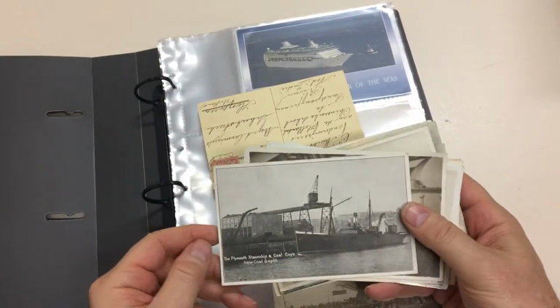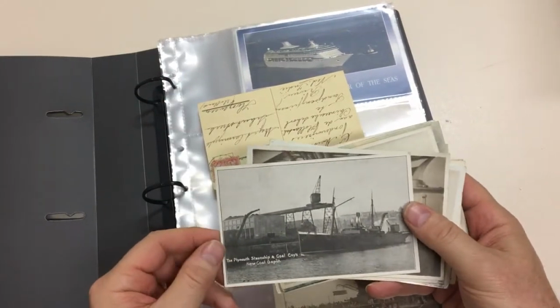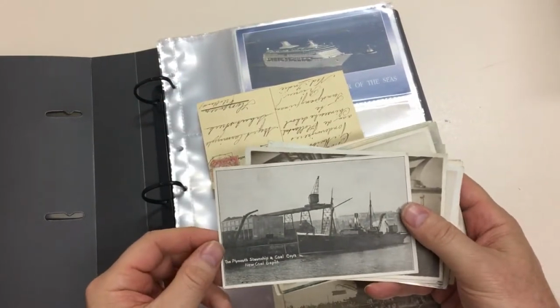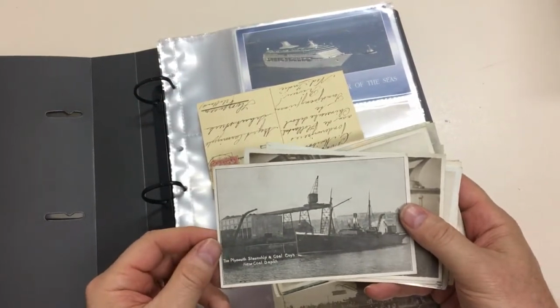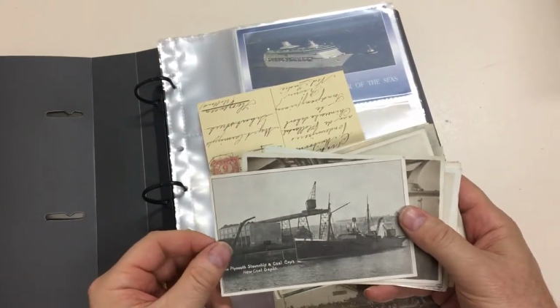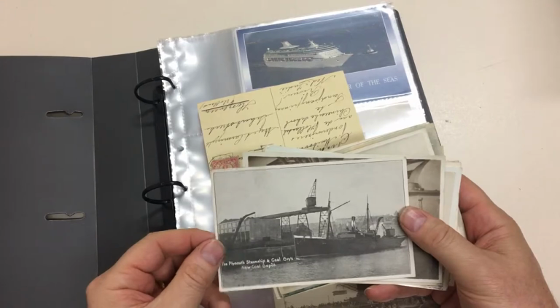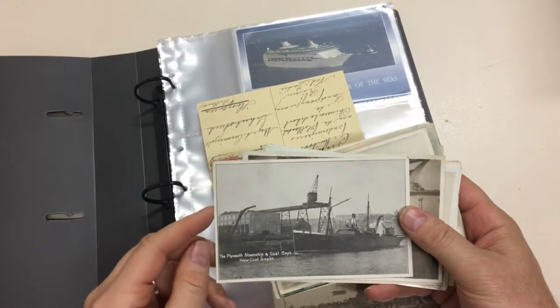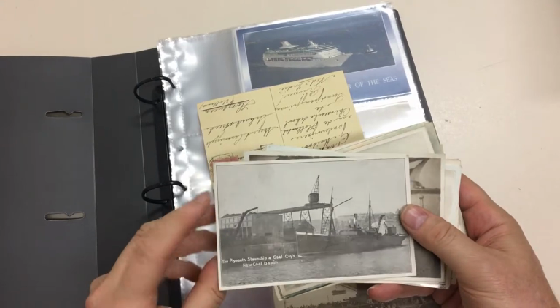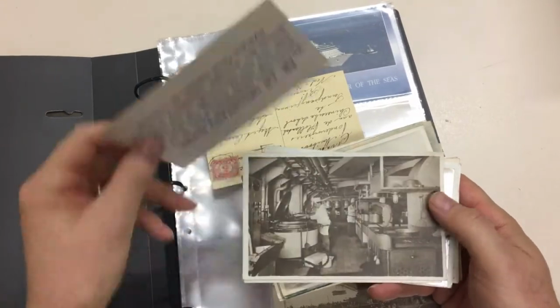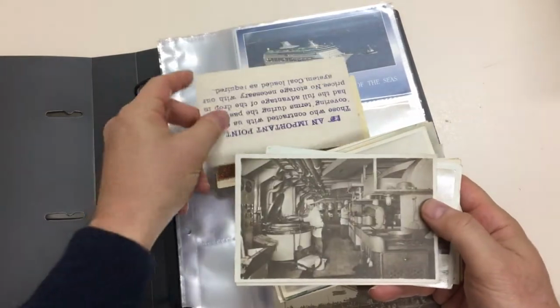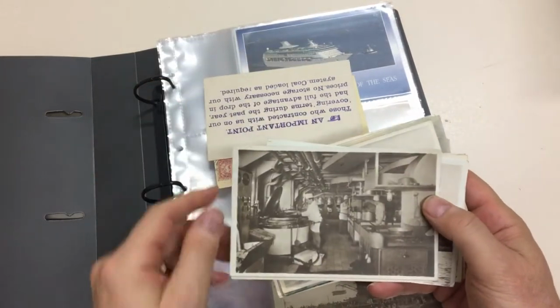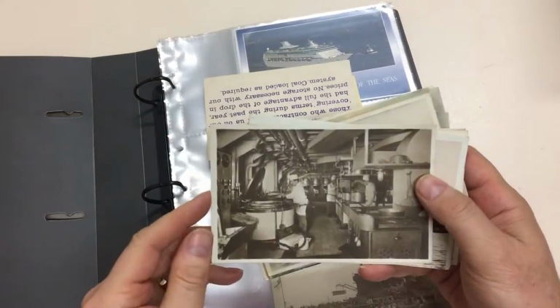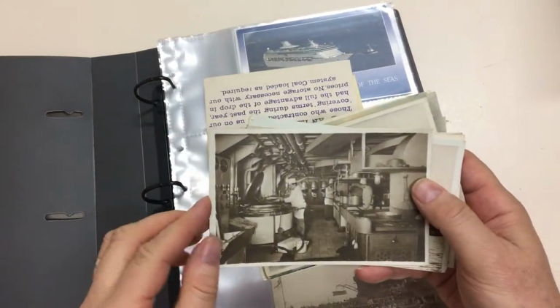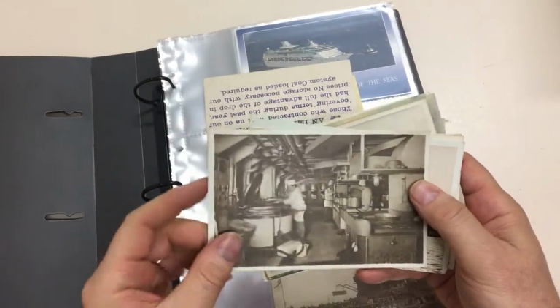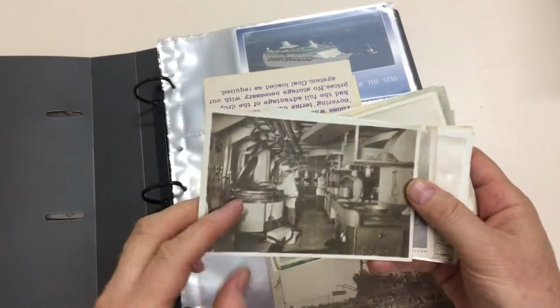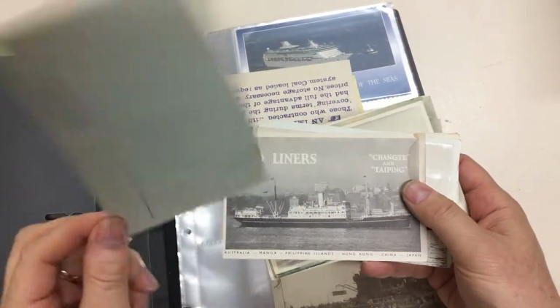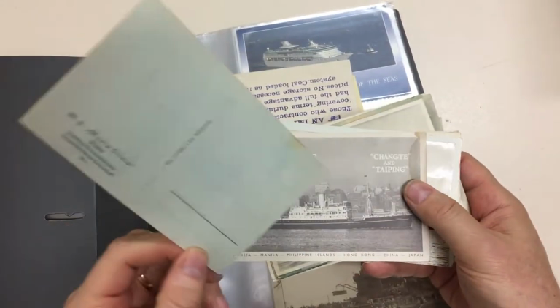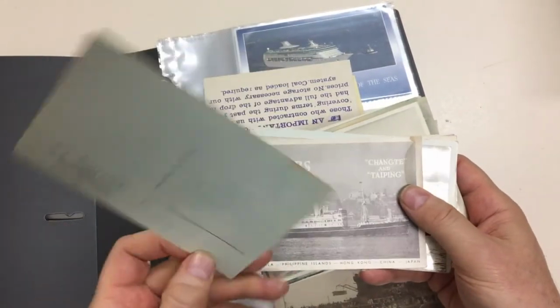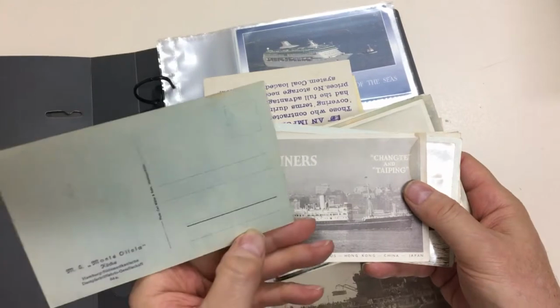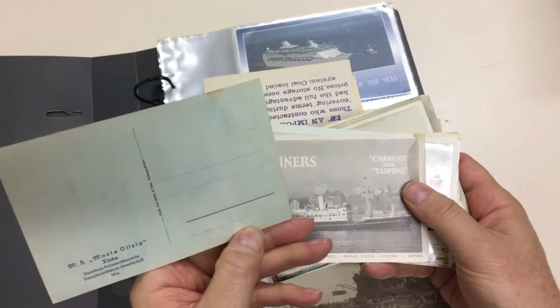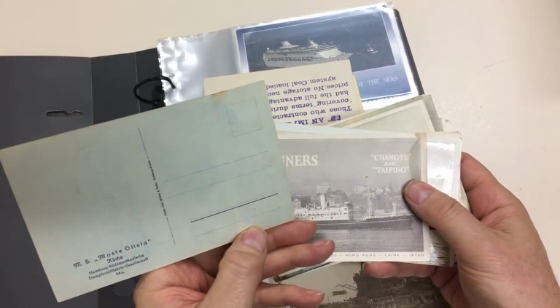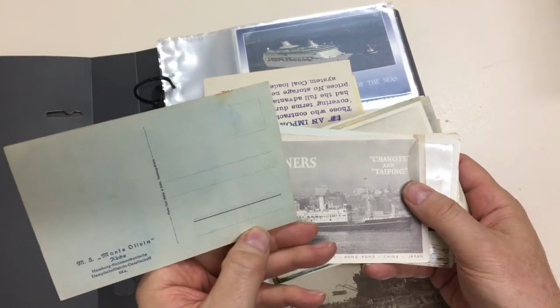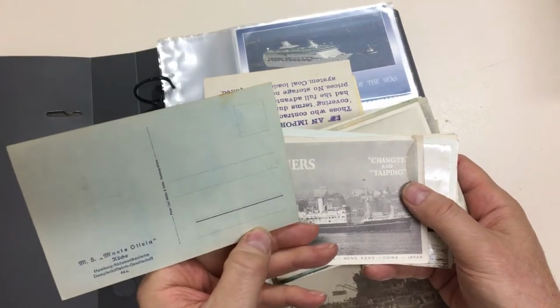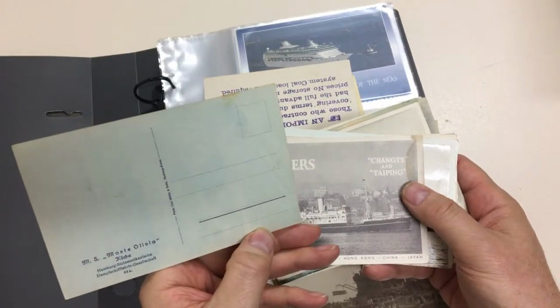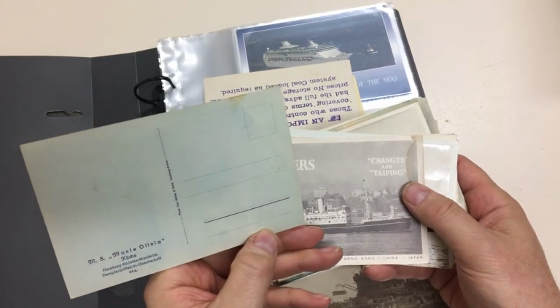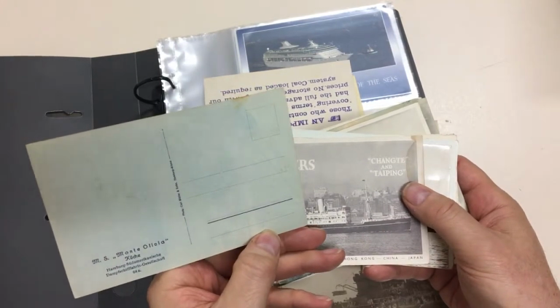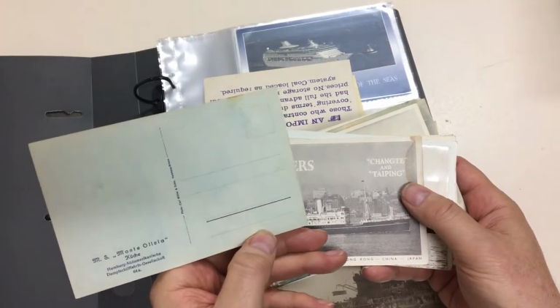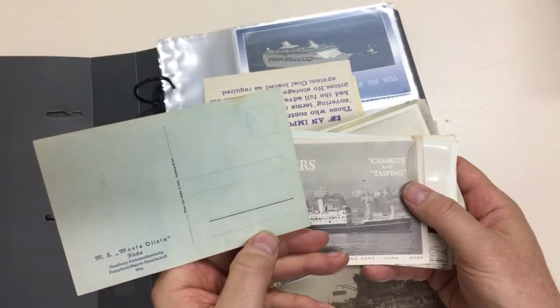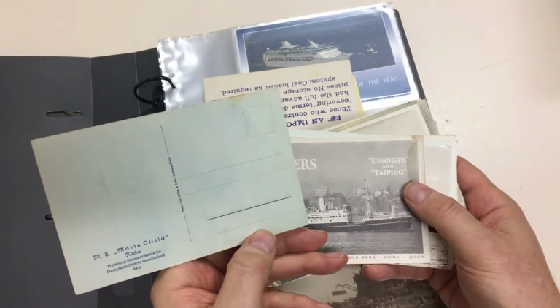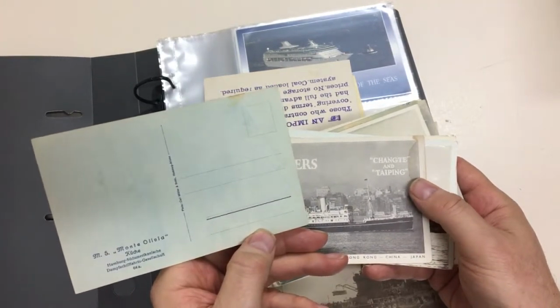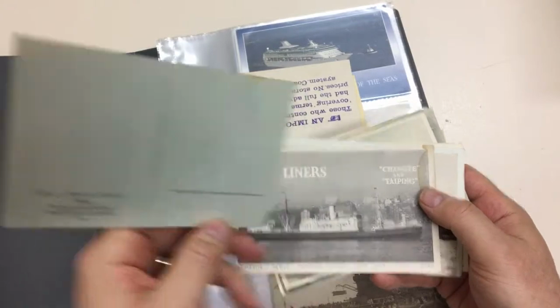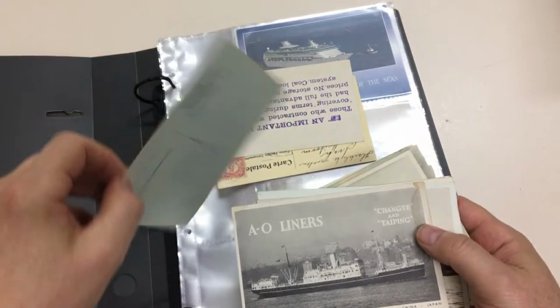Plymouth Steamship and Coal Company's new coal depot. The kitchen on board the Monte Olivia, Hamburg South America Line.